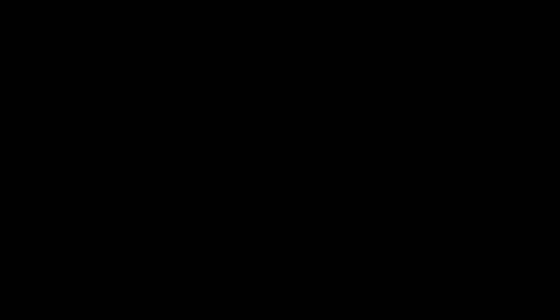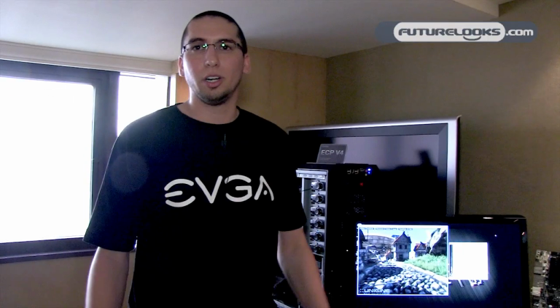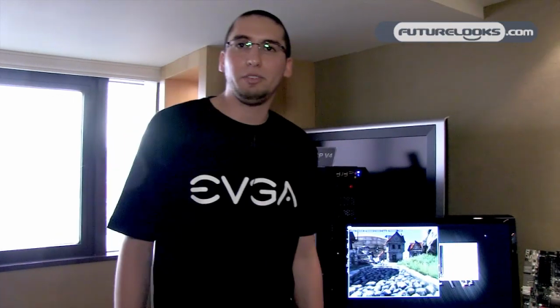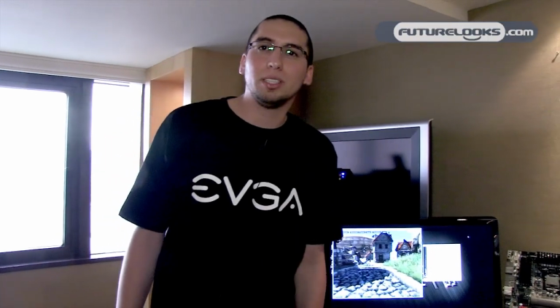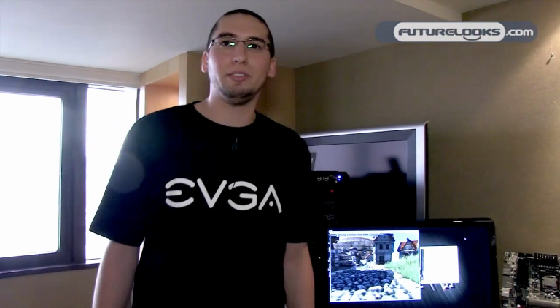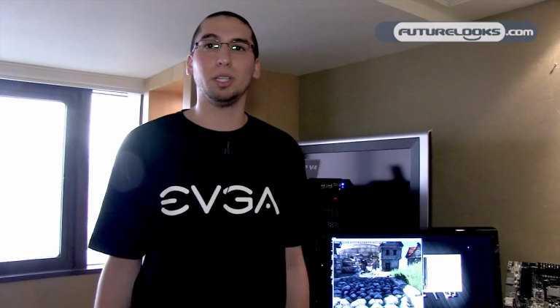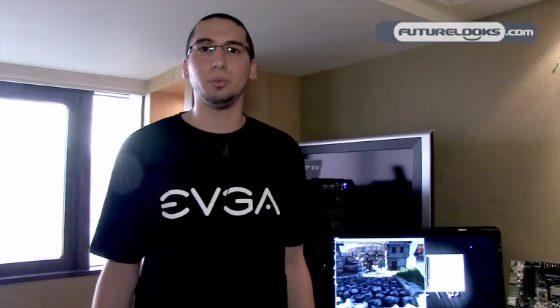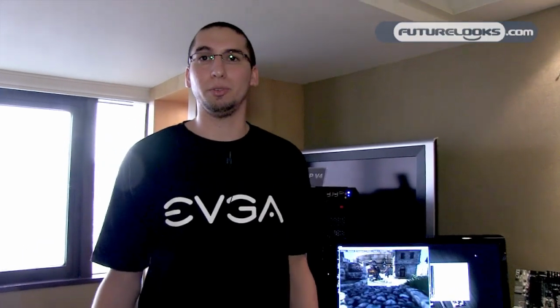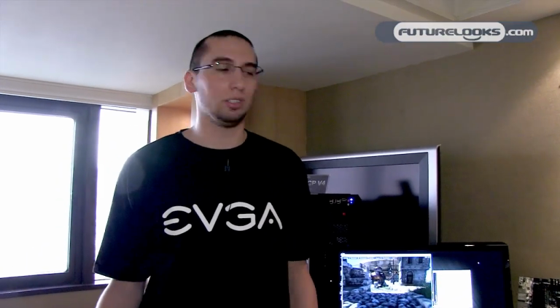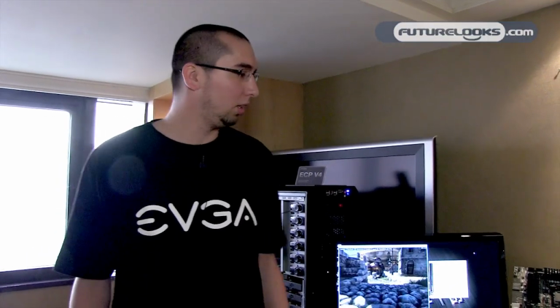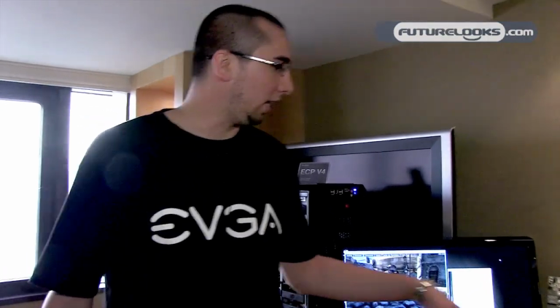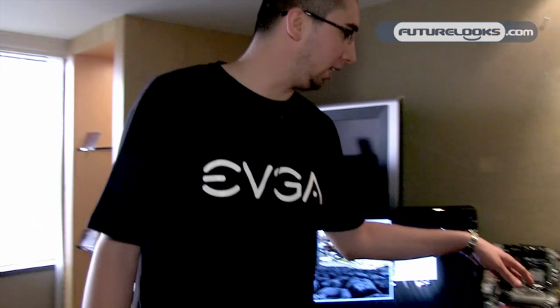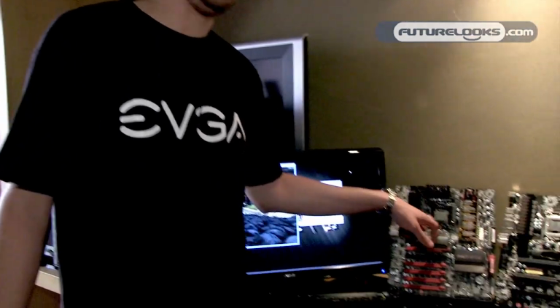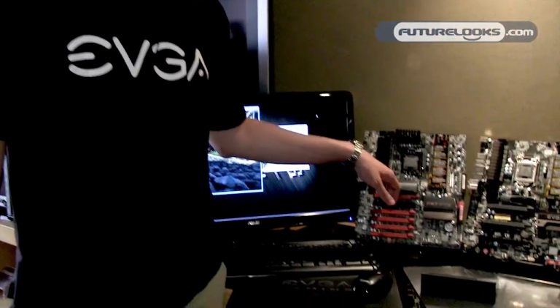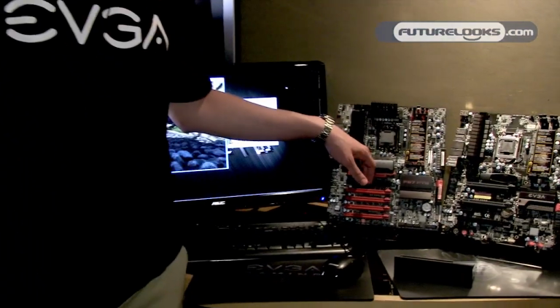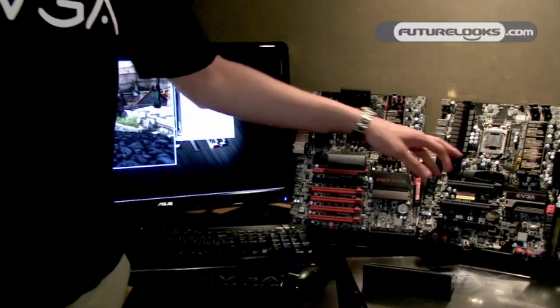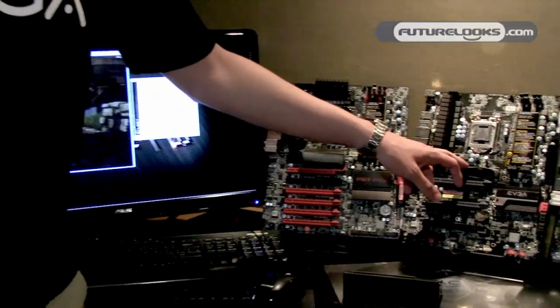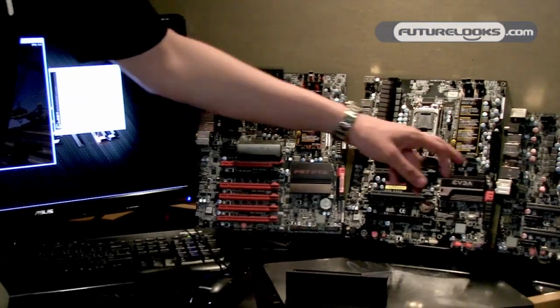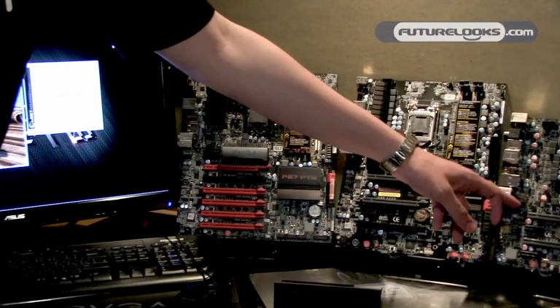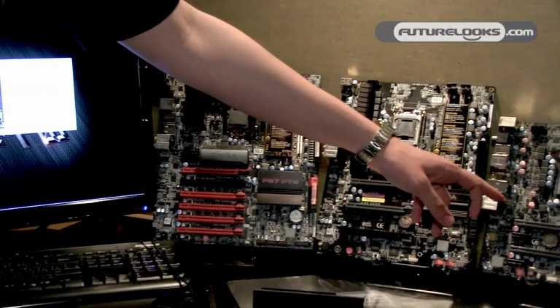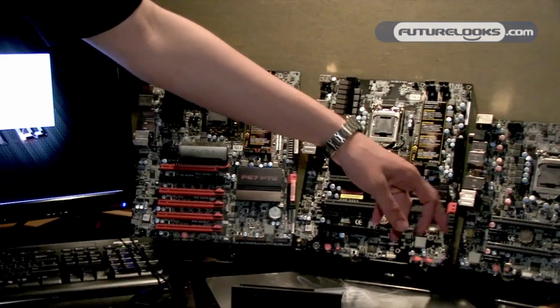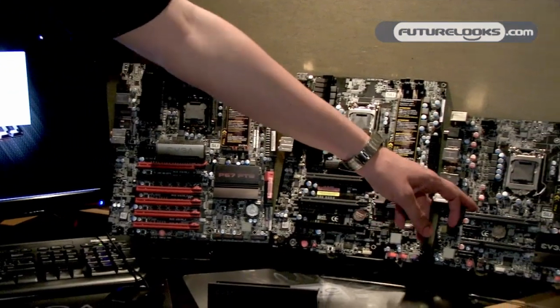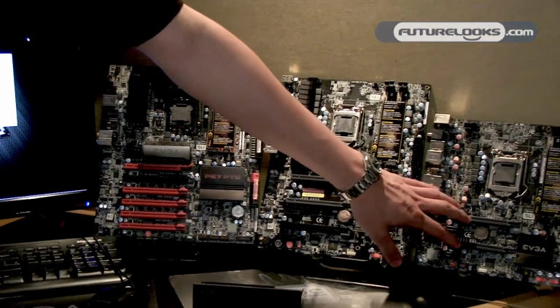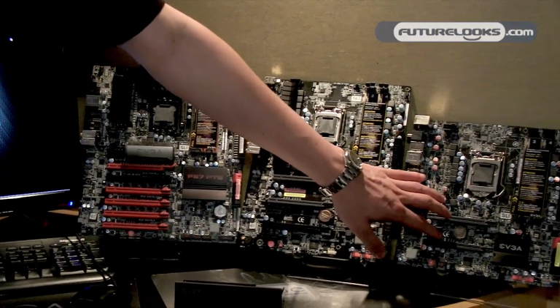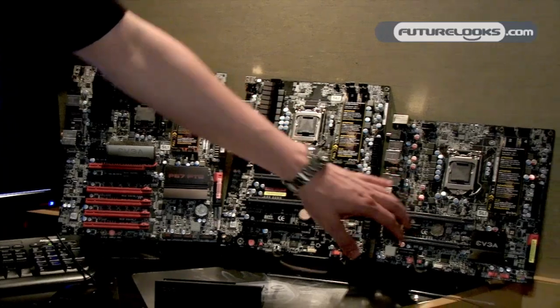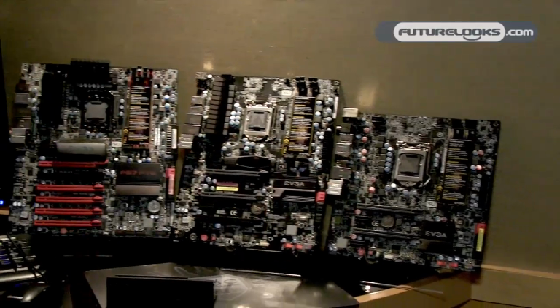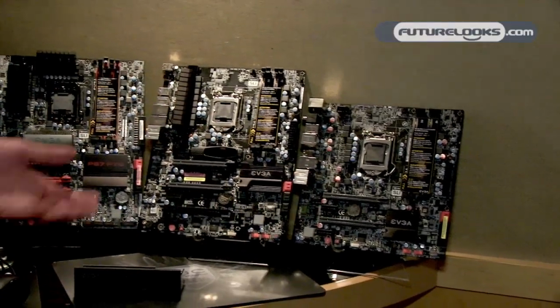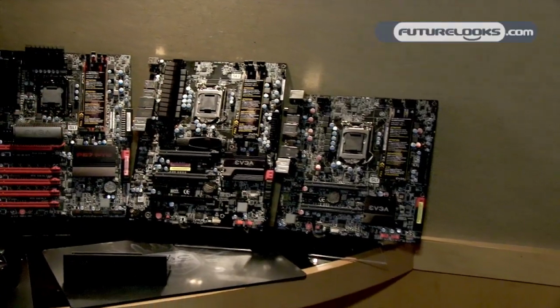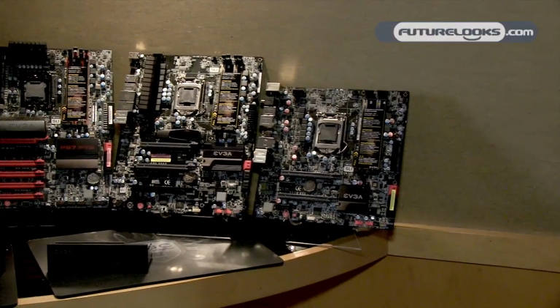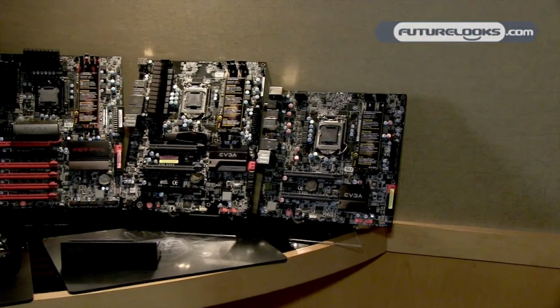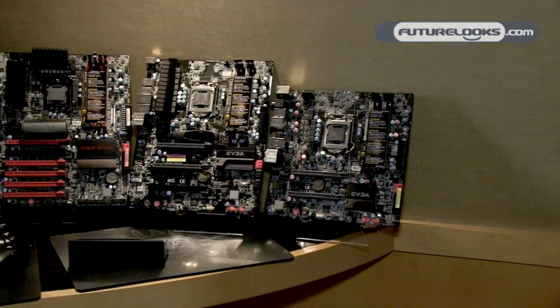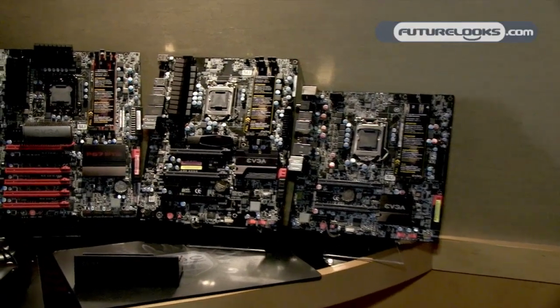The EVGA P67 motherboards come in three models: the FTW model, the SLI model, and the Micro model. The Micro still supports SLI, and of course all models have USB 3 and SATA 6 support.